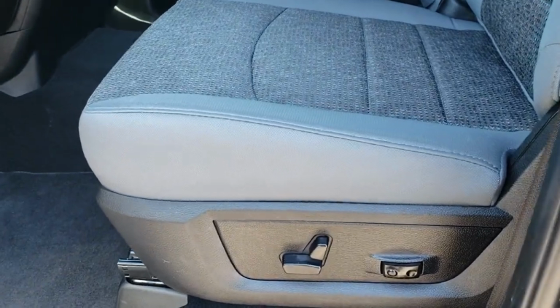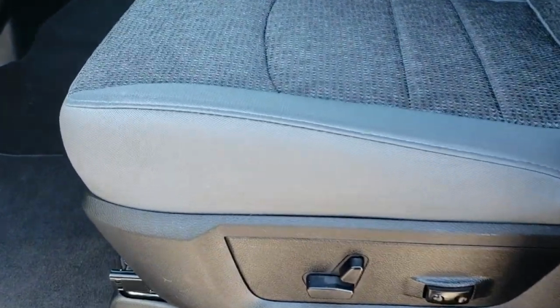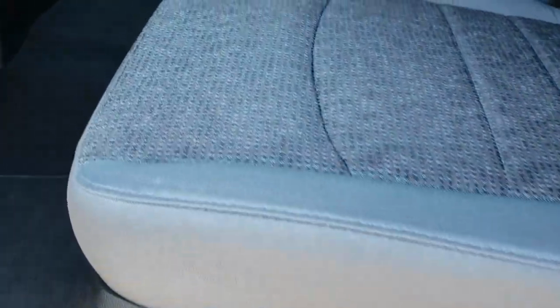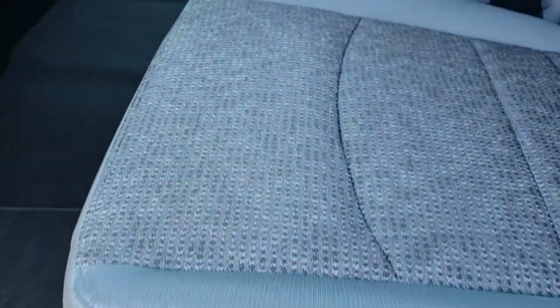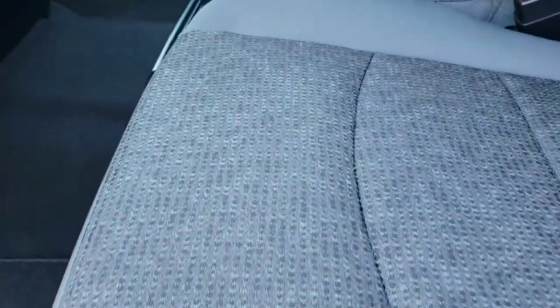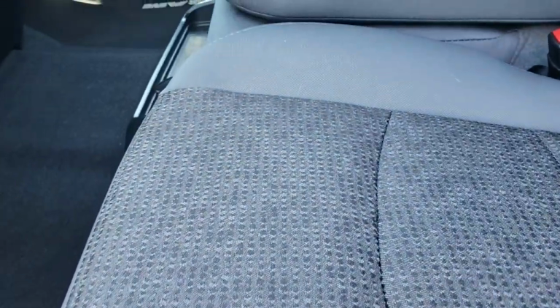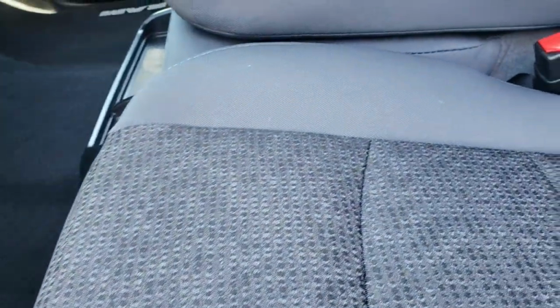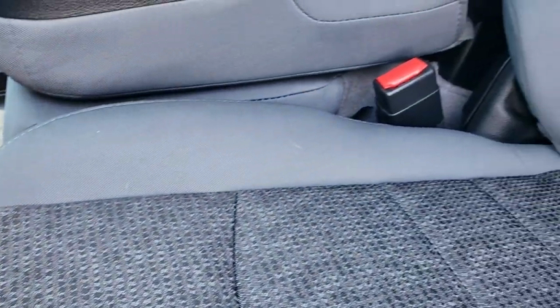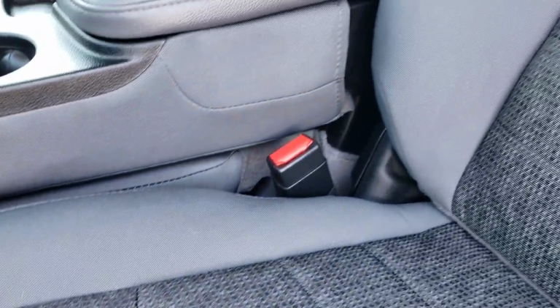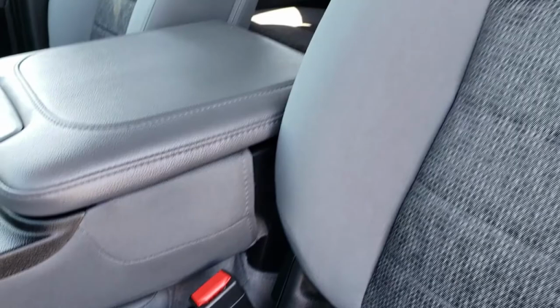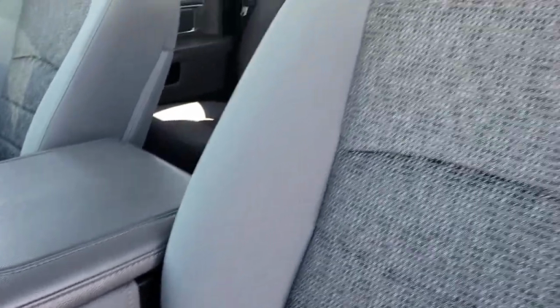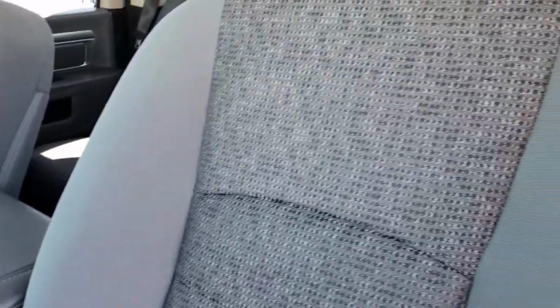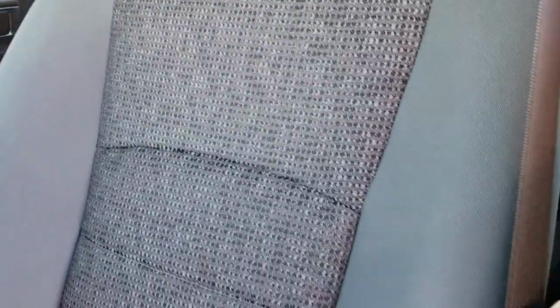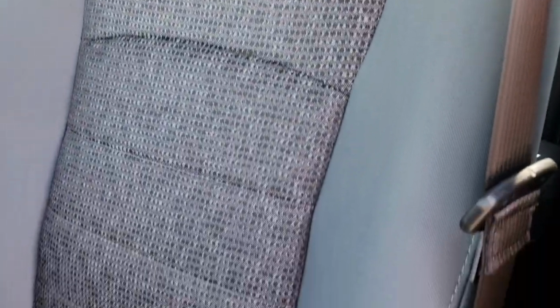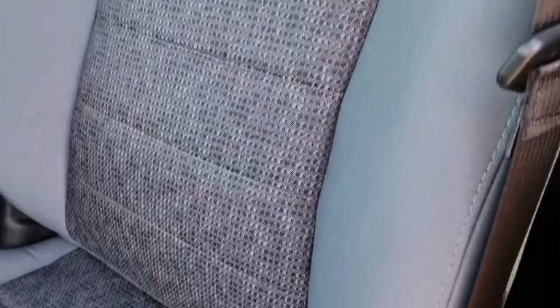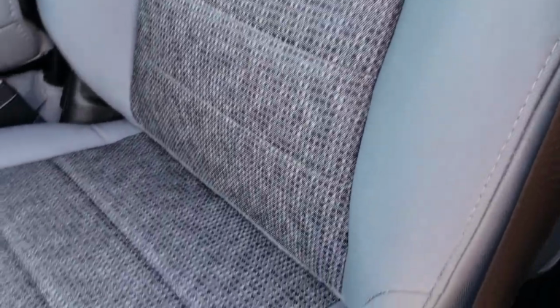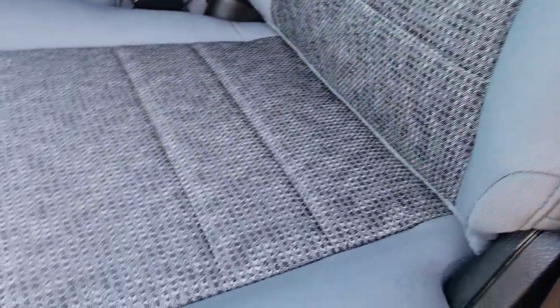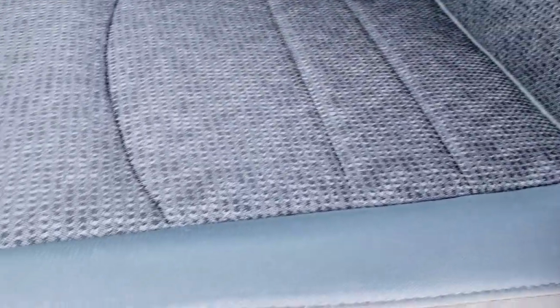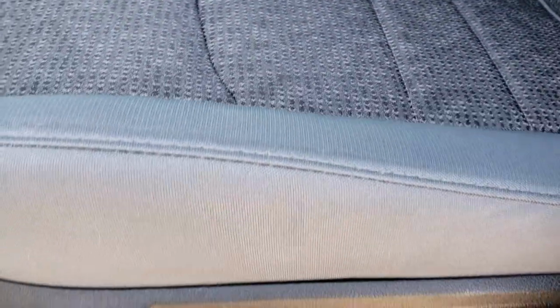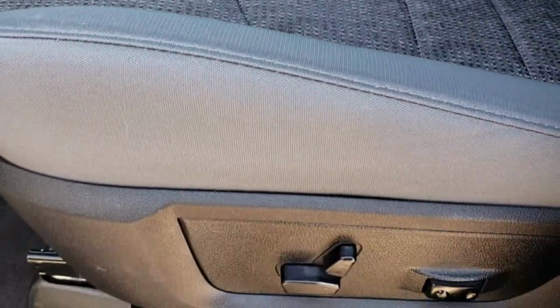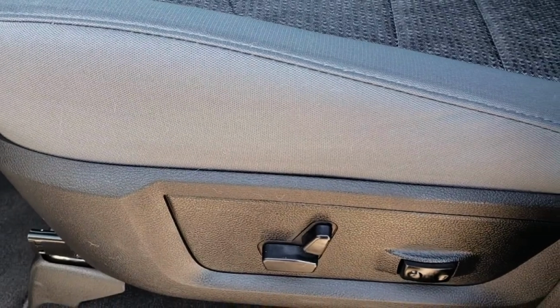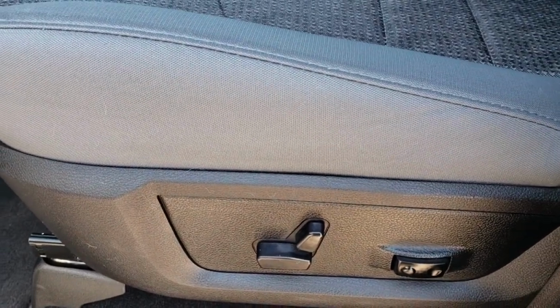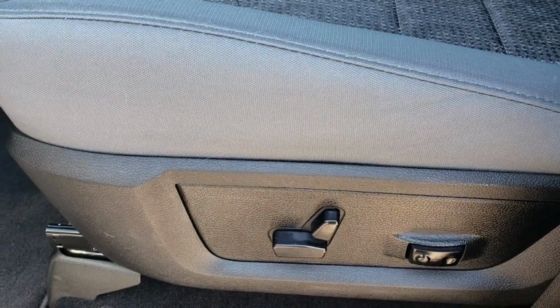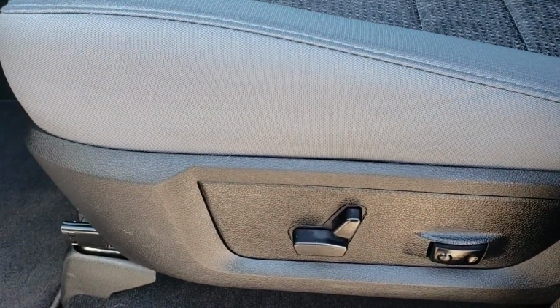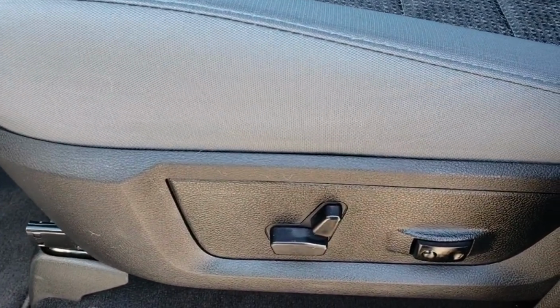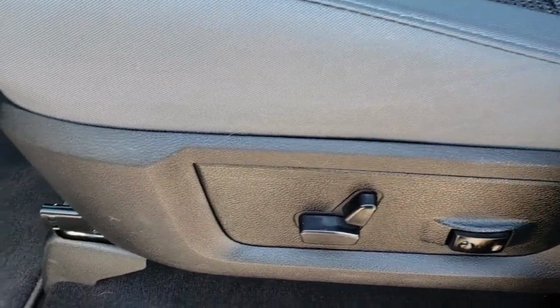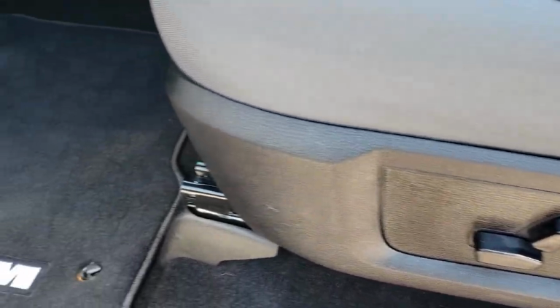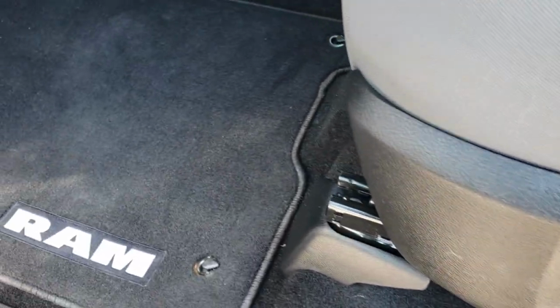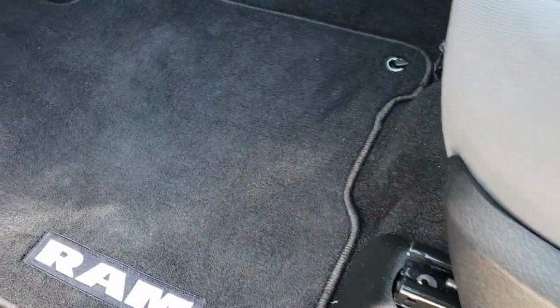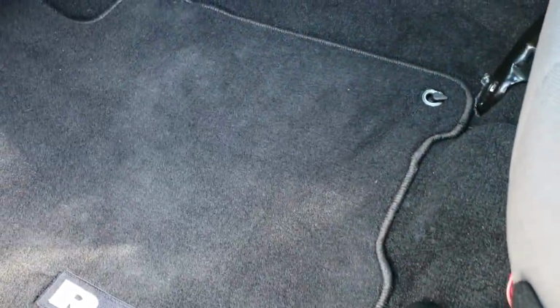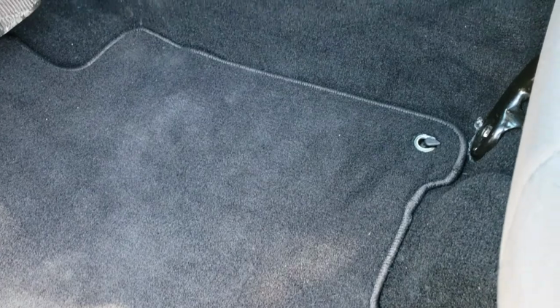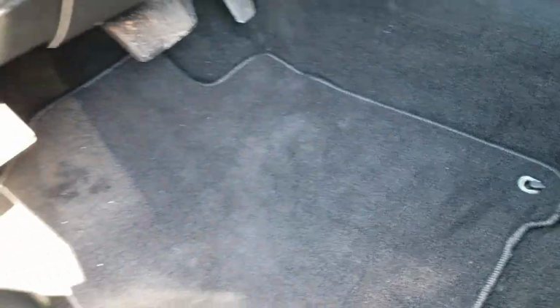Inside, the Bighorn package gives you the gray cloth interior. There are no rips or tears in these seats — this truck has never been smoked in. Both of these front seats are heated, and this one has lumbar on the driver's seat. Factory floor mats are out.